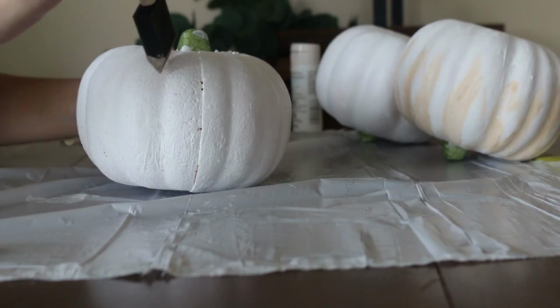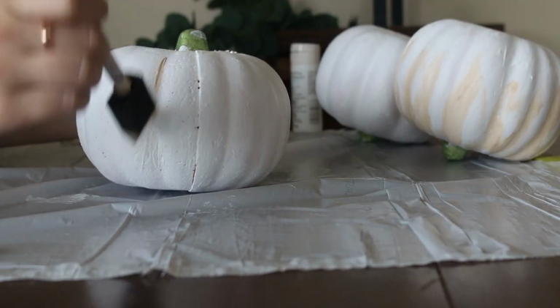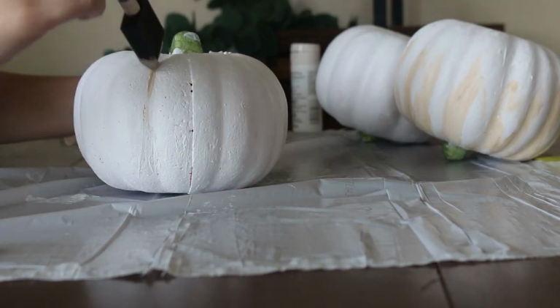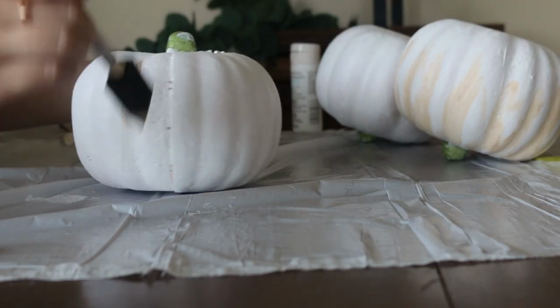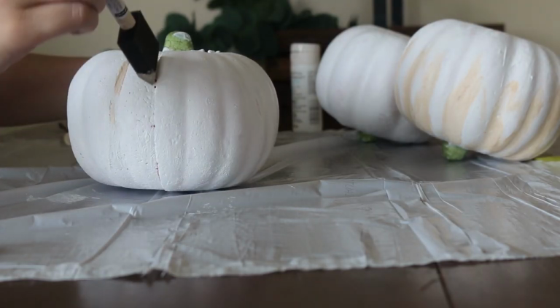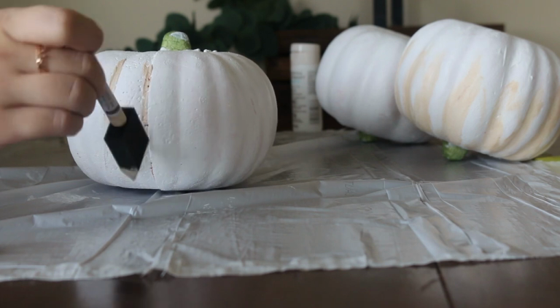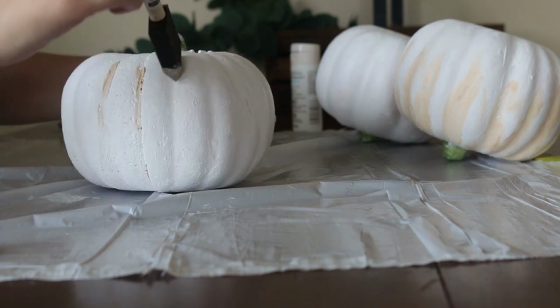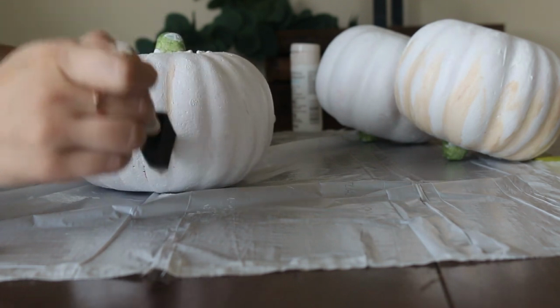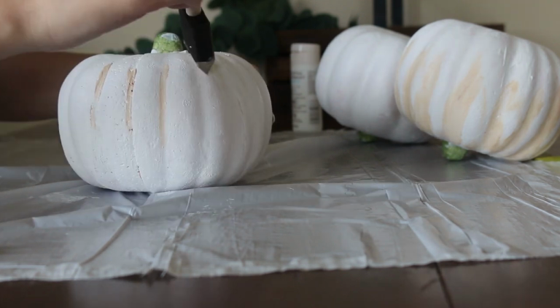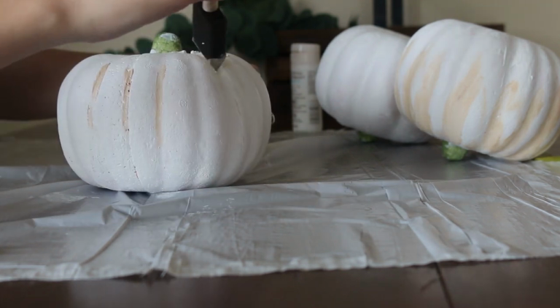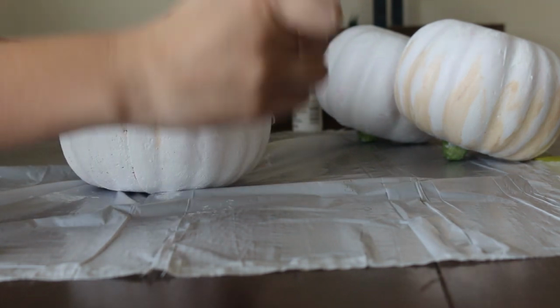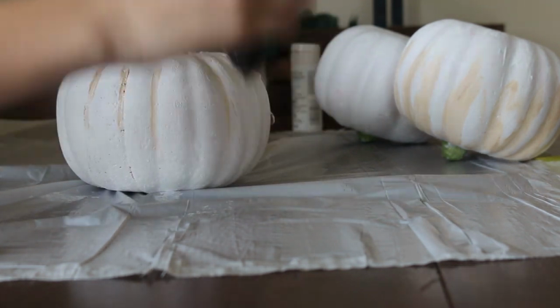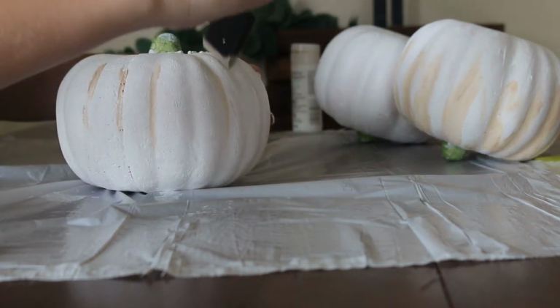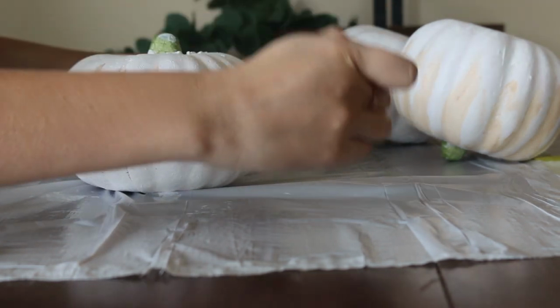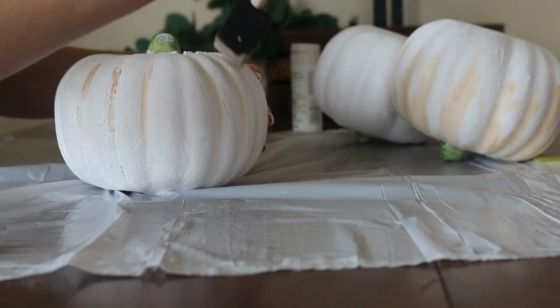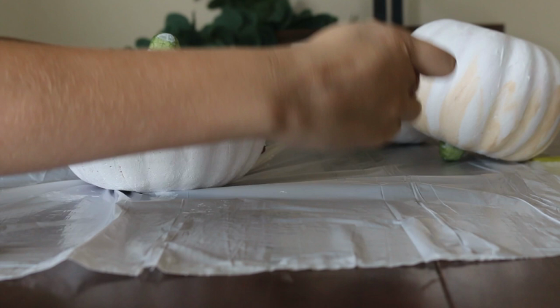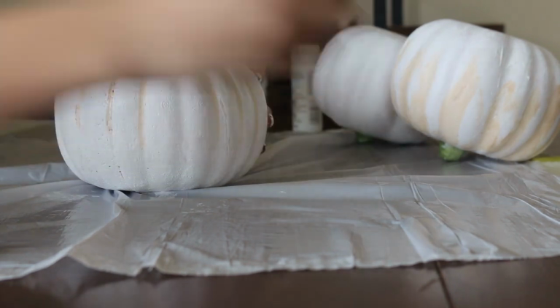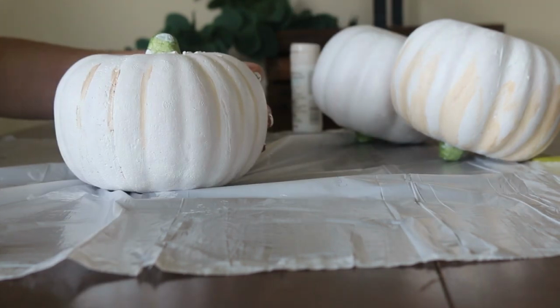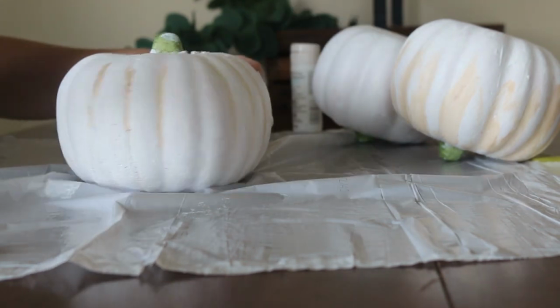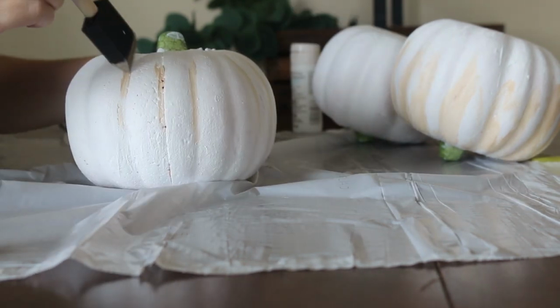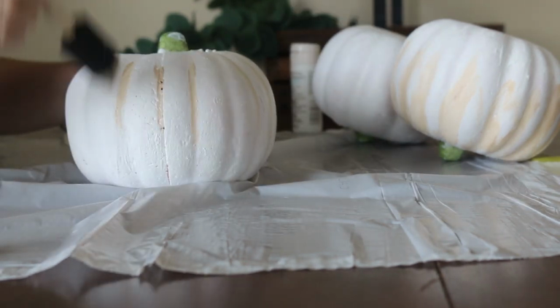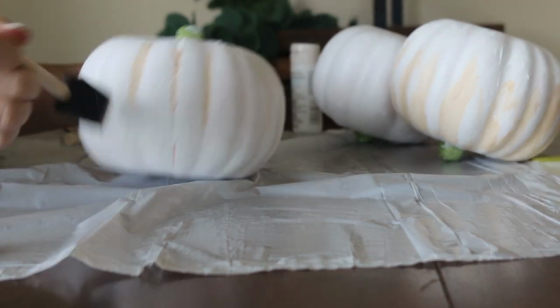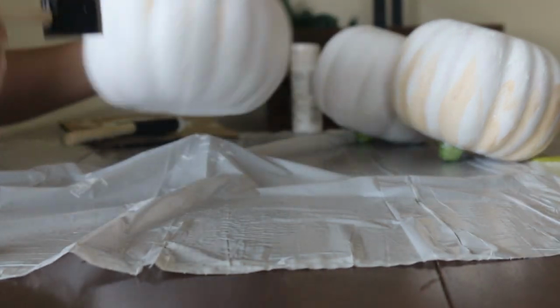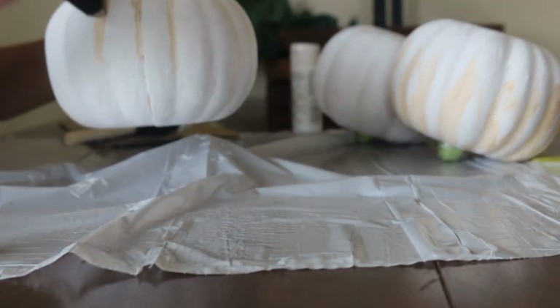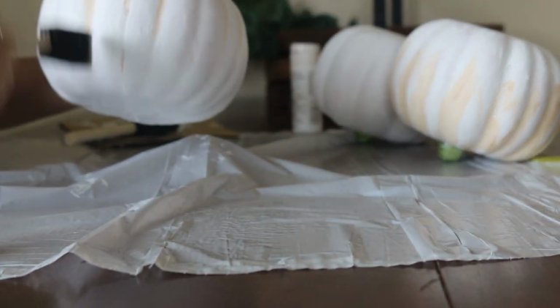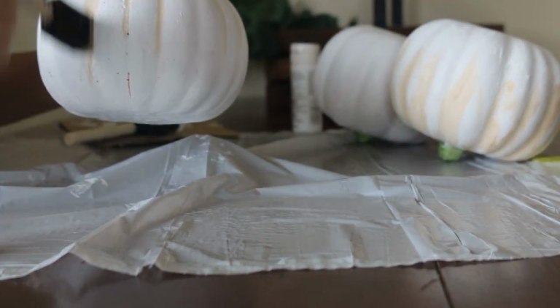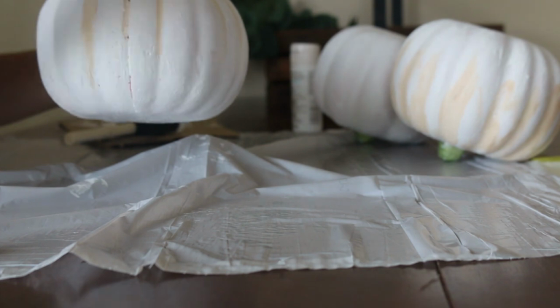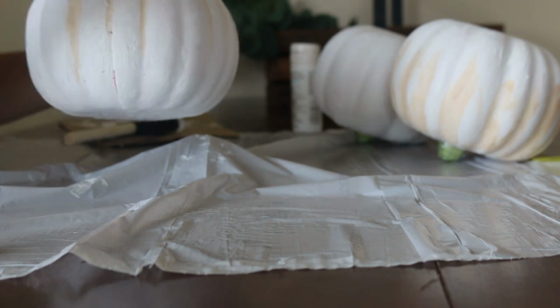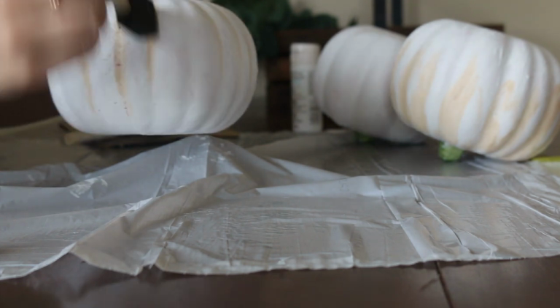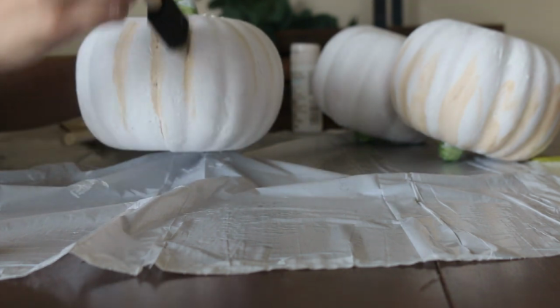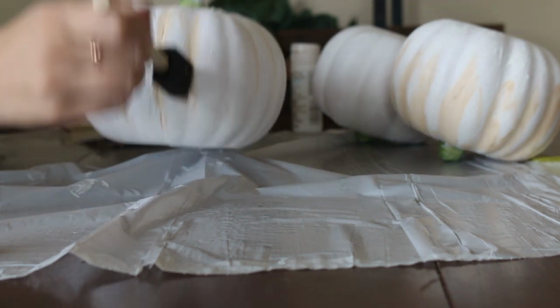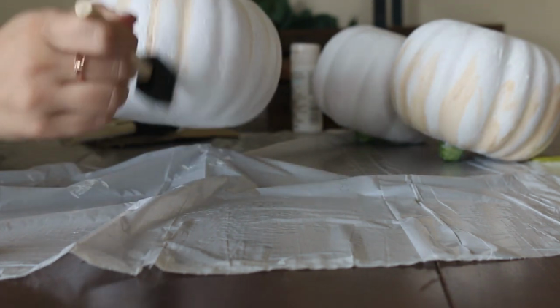Next, what you're going to do is take this tan paint and put it in the creases. It just gives it a lot more depth than just that plain white. You're just going to smudge it in there — it doesn't have to be perfect, but it gives it some life that I think it was lacking.